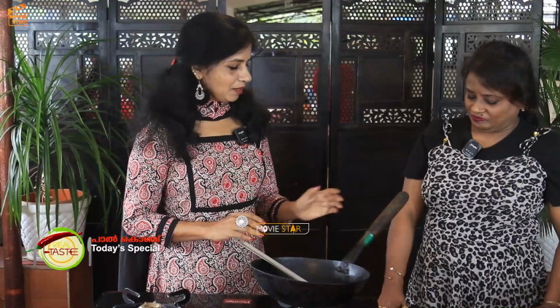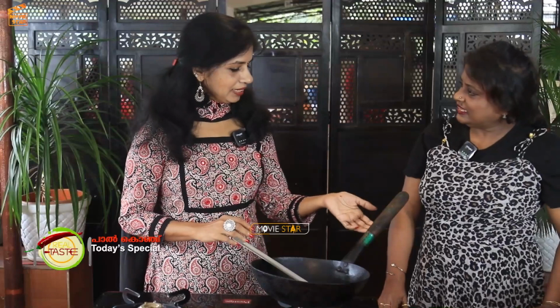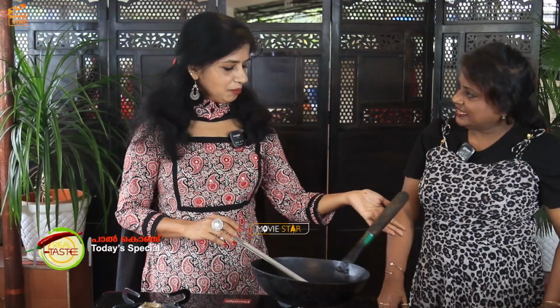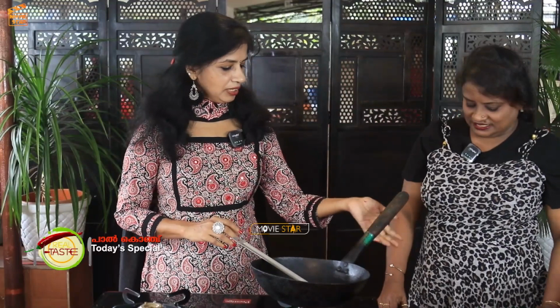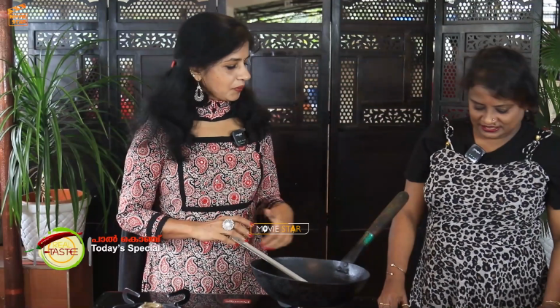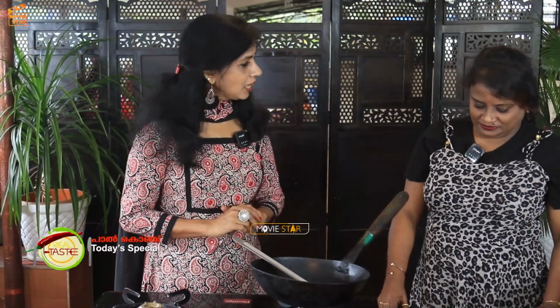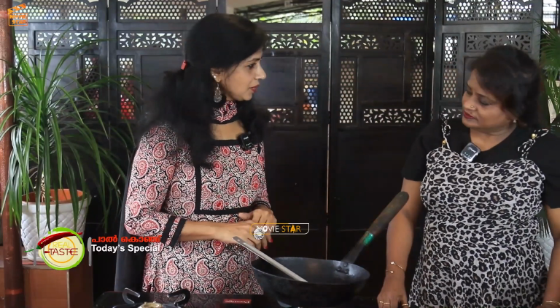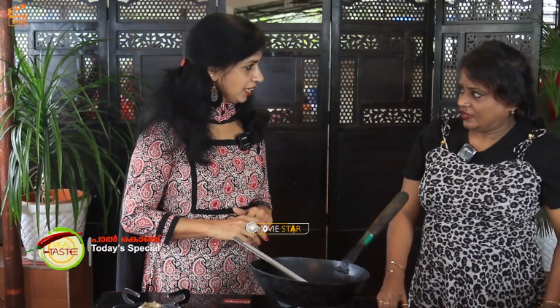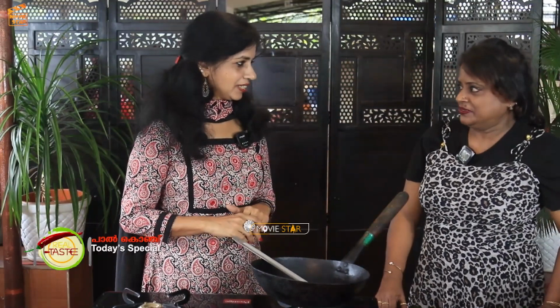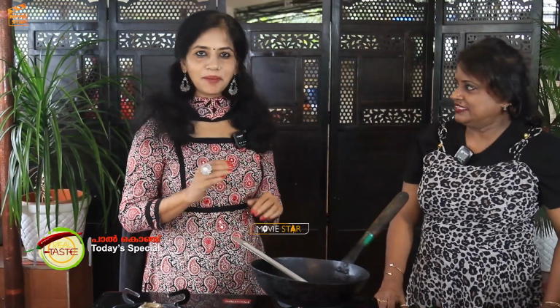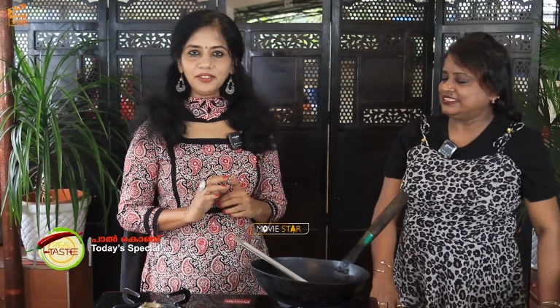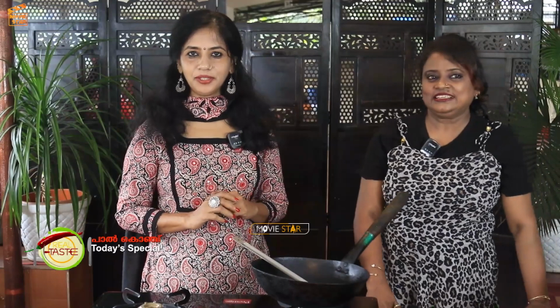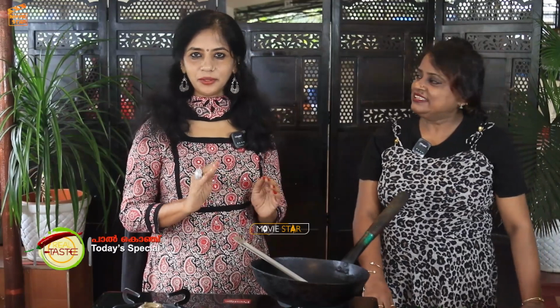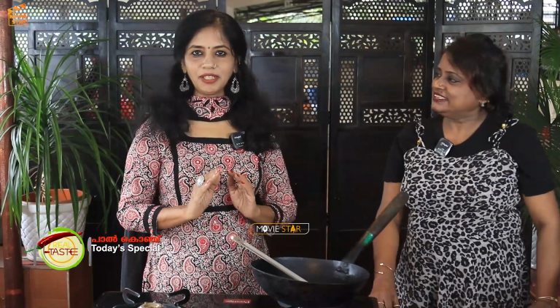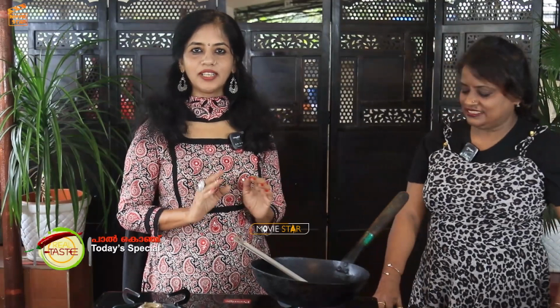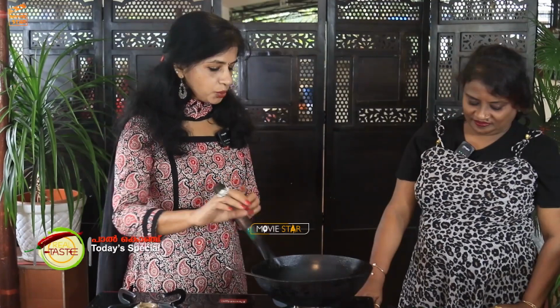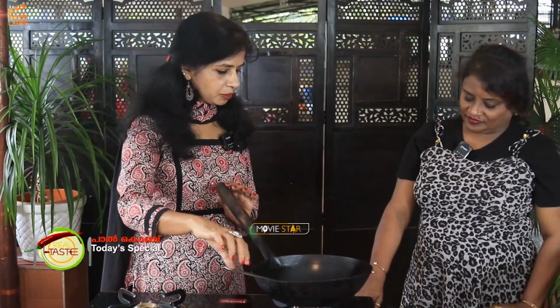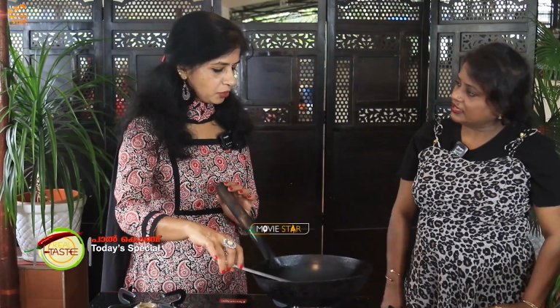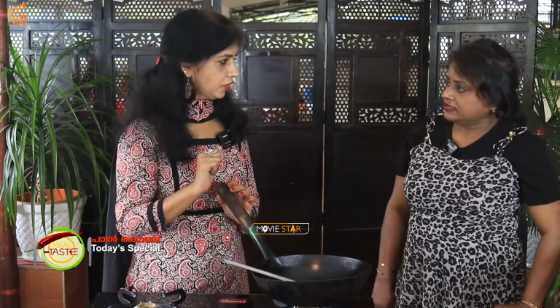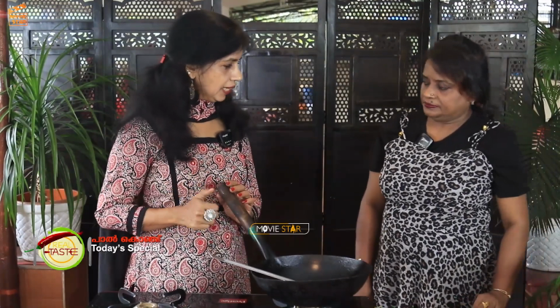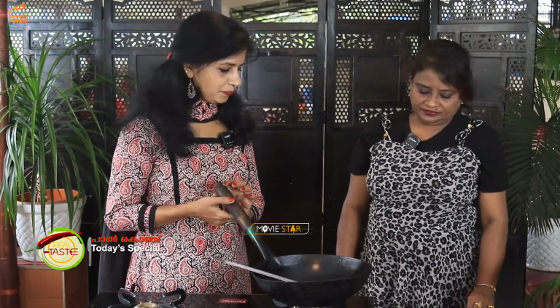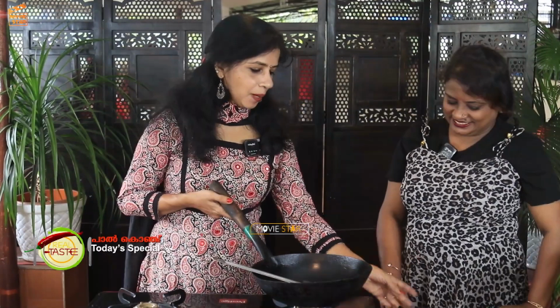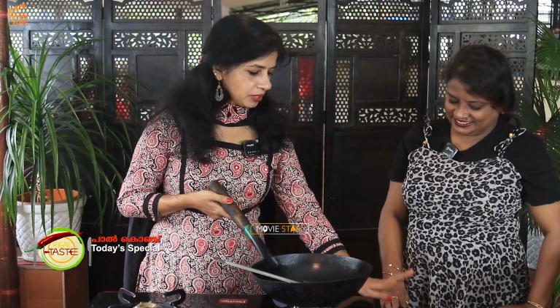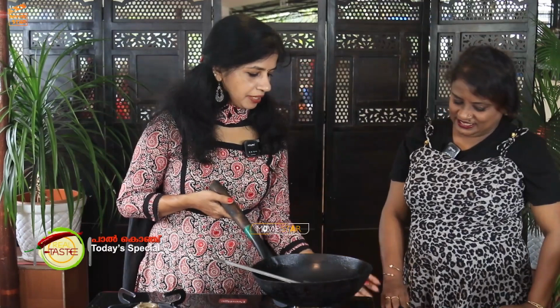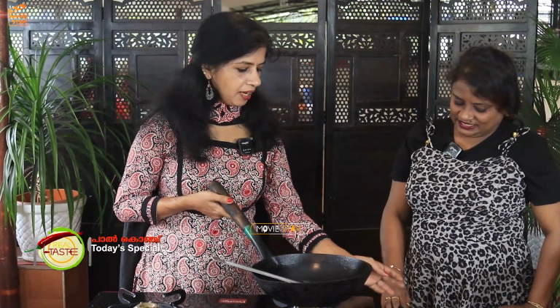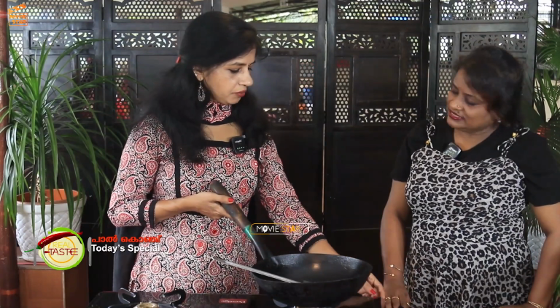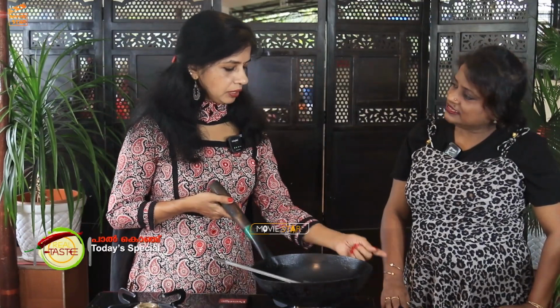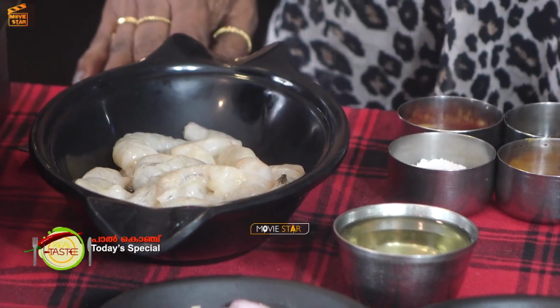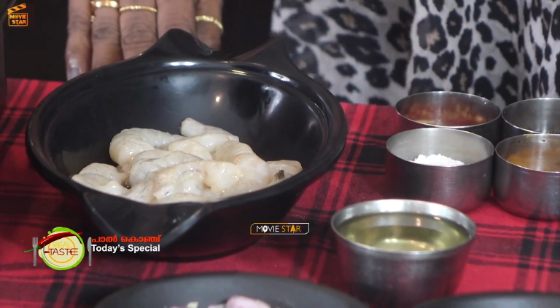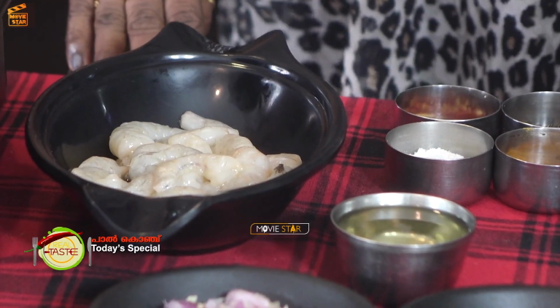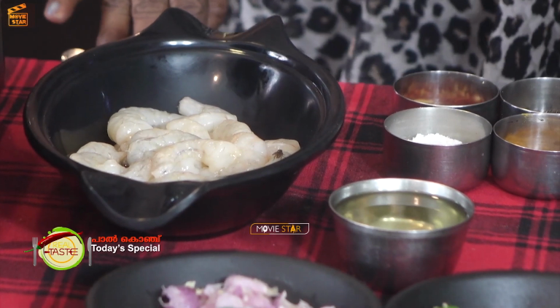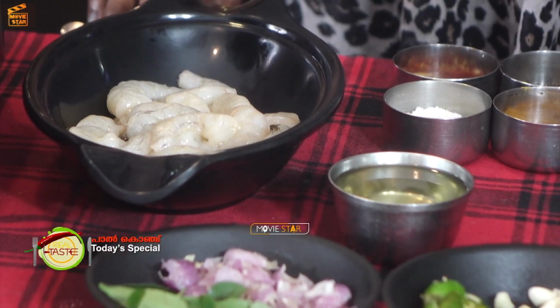We are ready. We have a small piece of wood. We will eat some little bits of wood. You can eat some kind of wood.